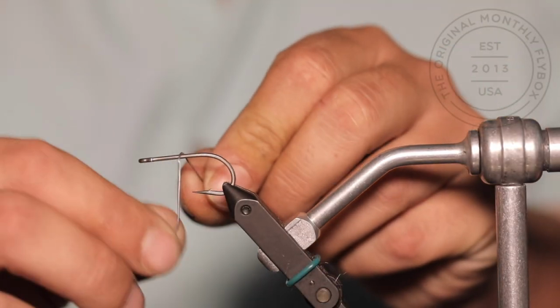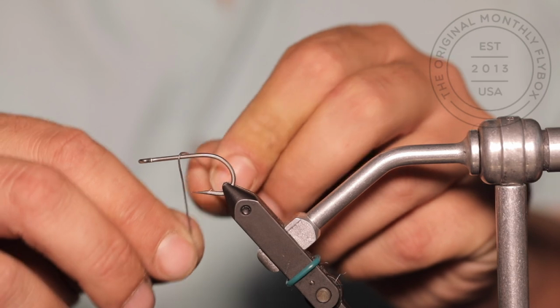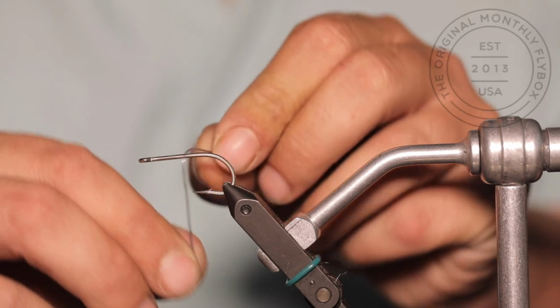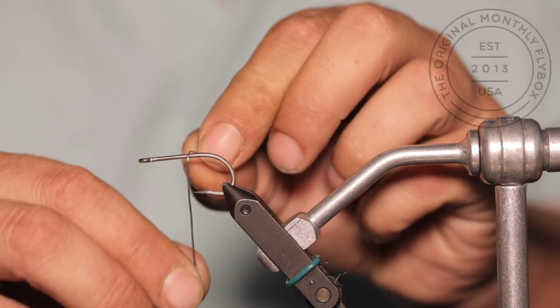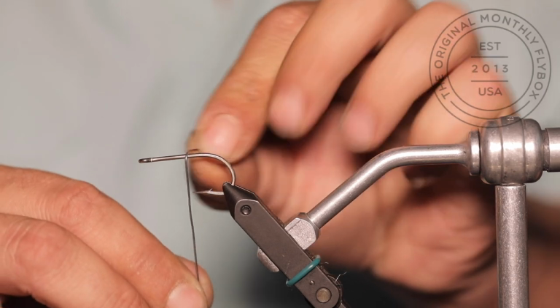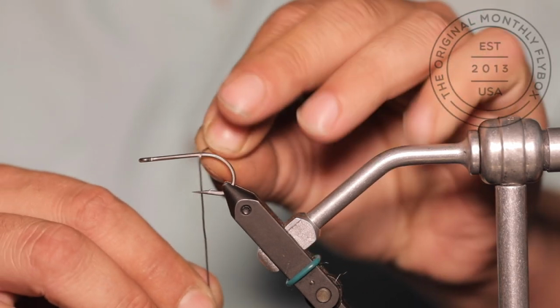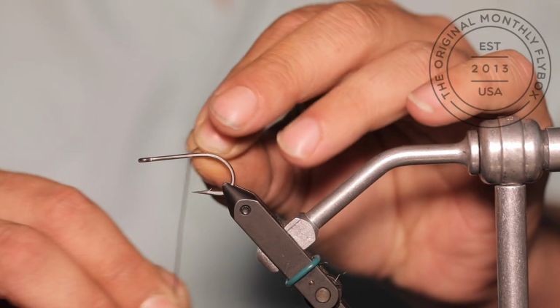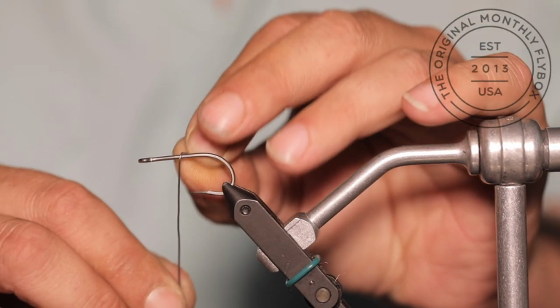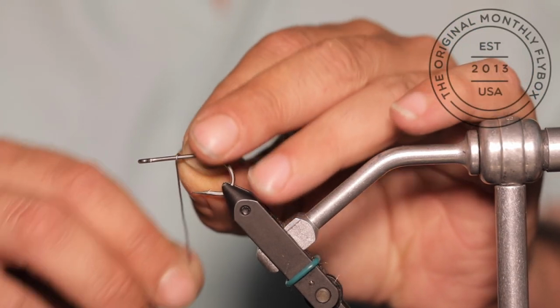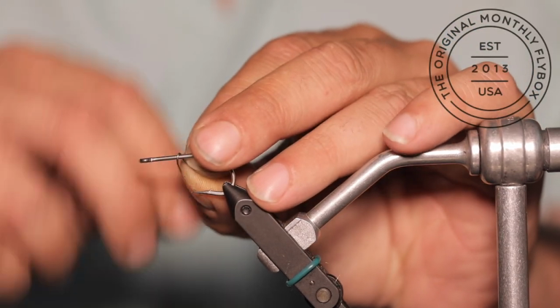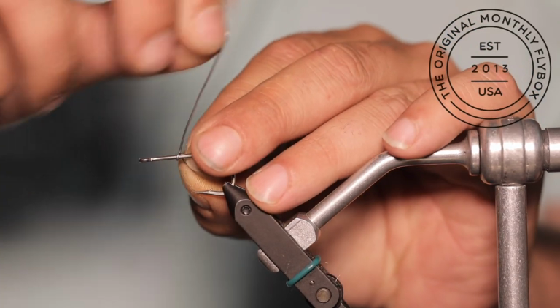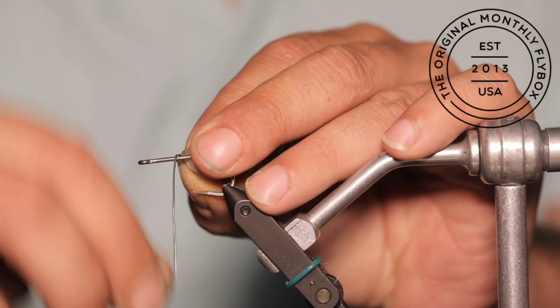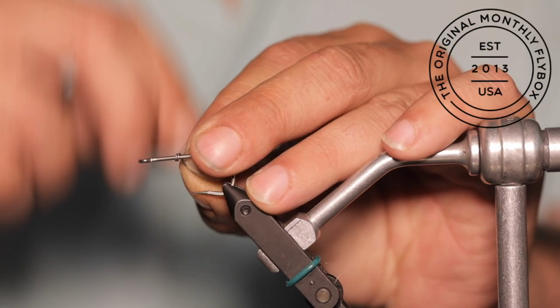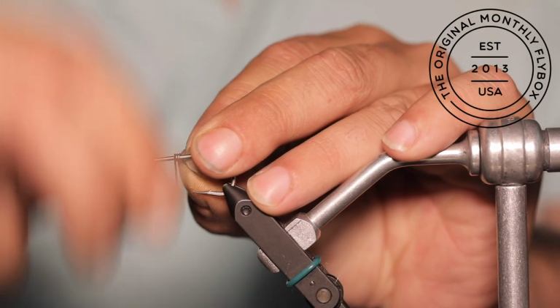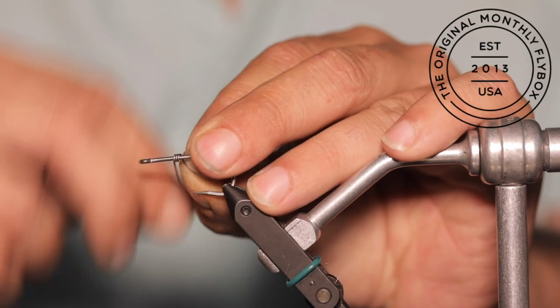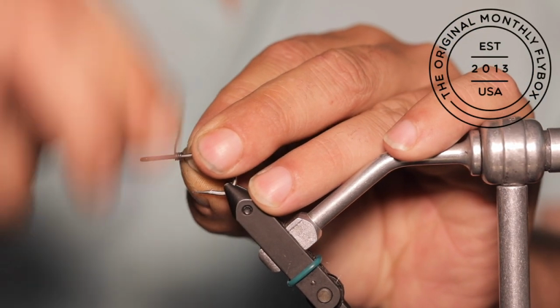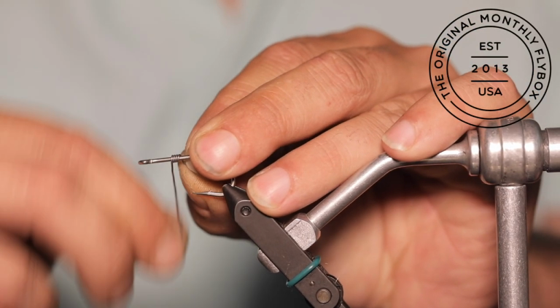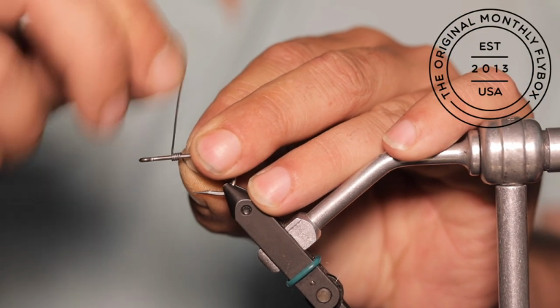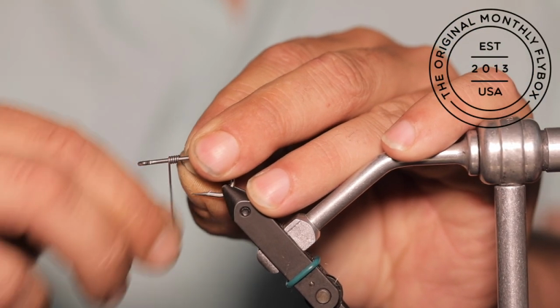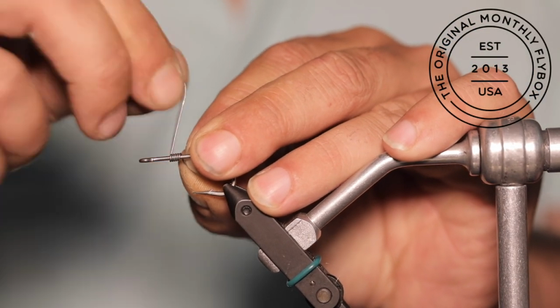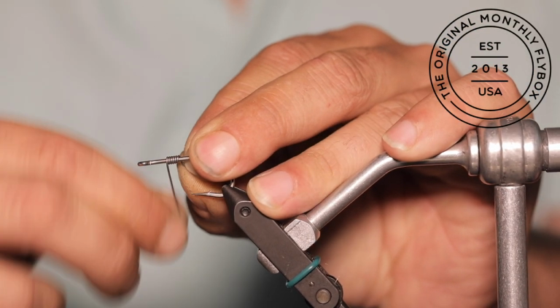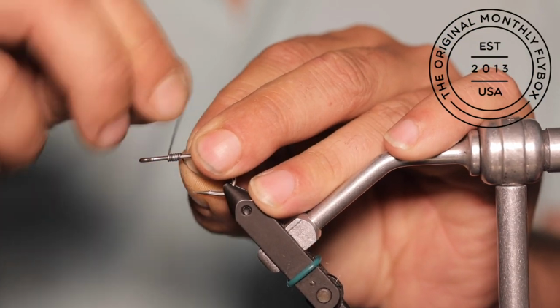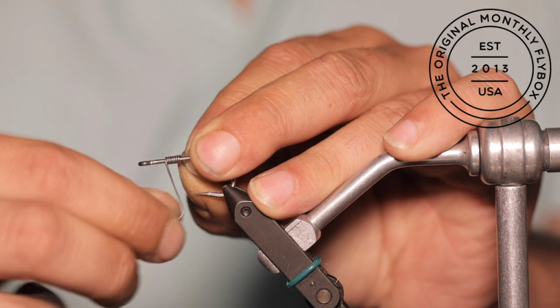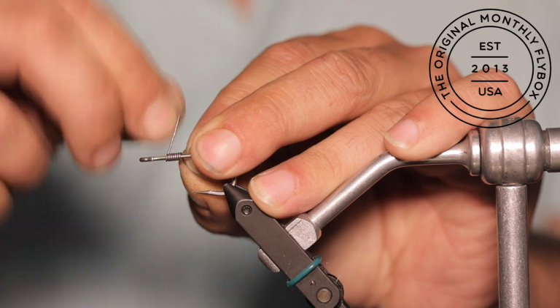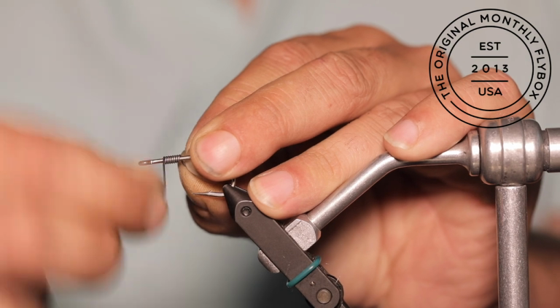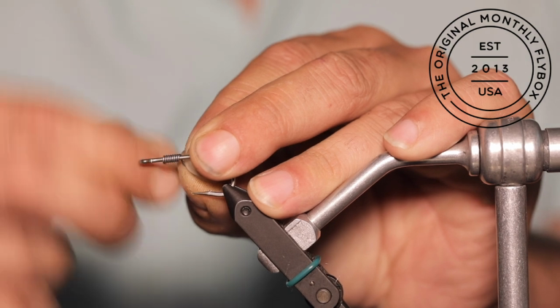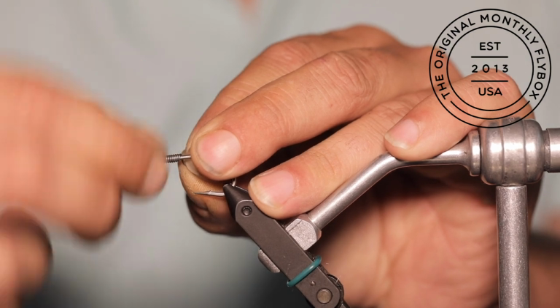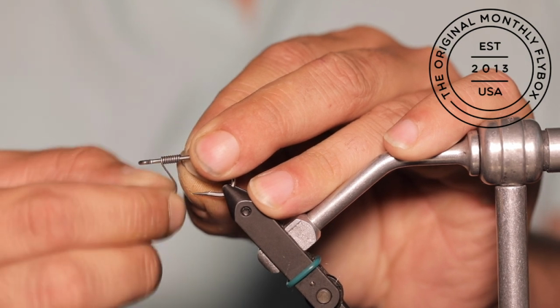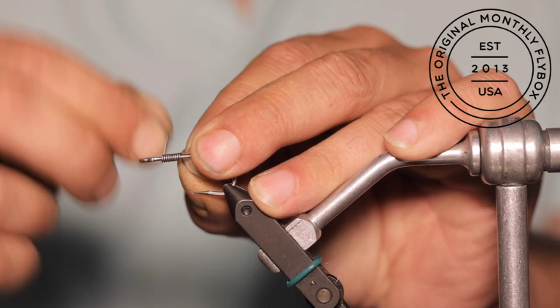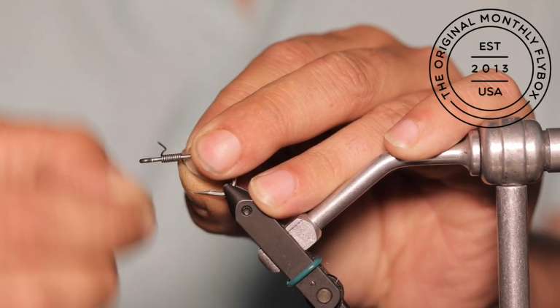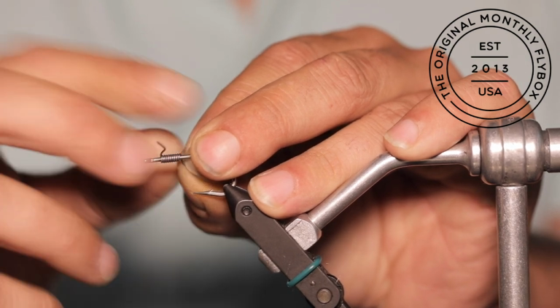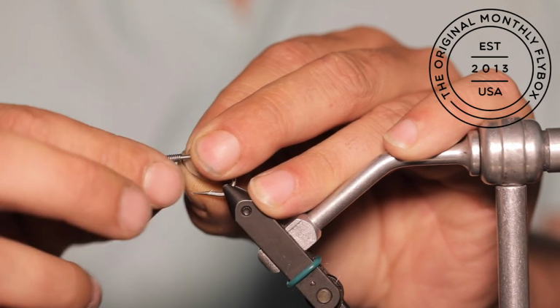Today we are going to be tying the Lunker Buster baitfish. Cover a third of your hook shank with your lead free wire.